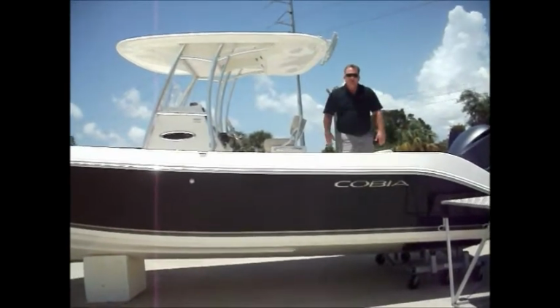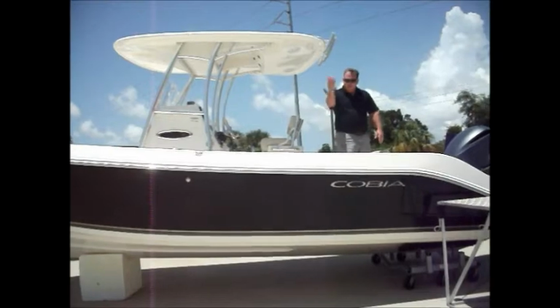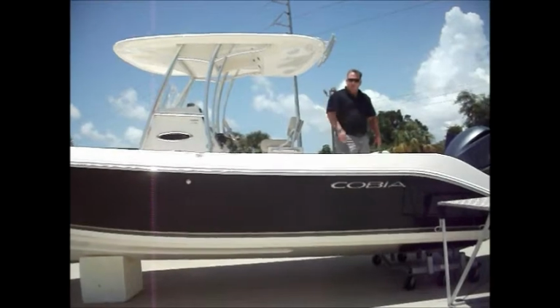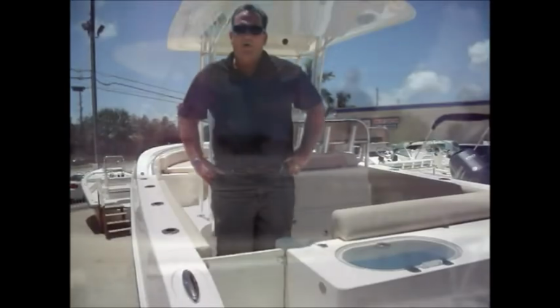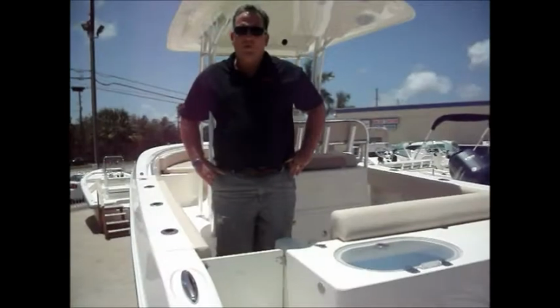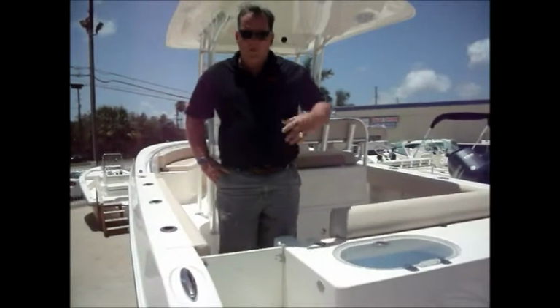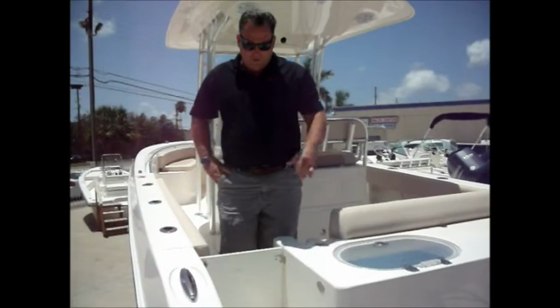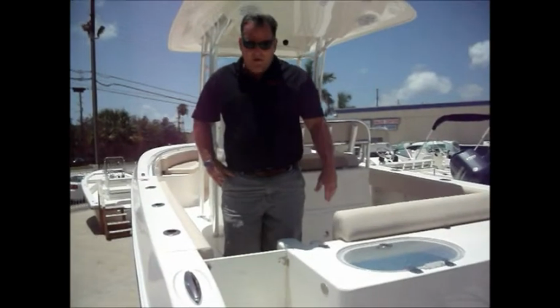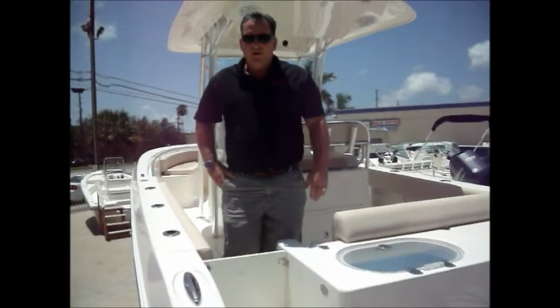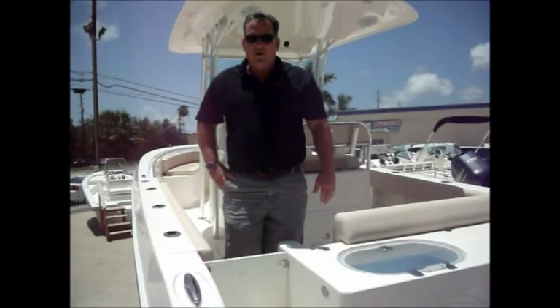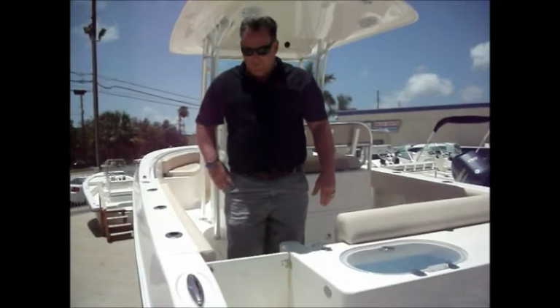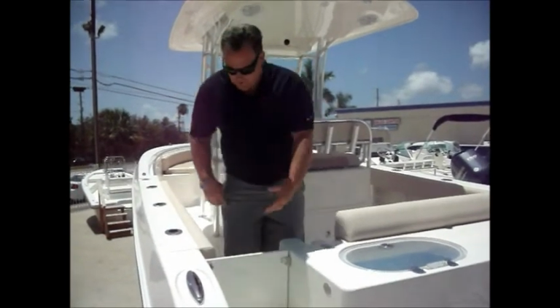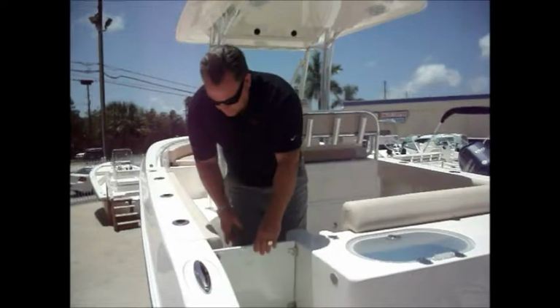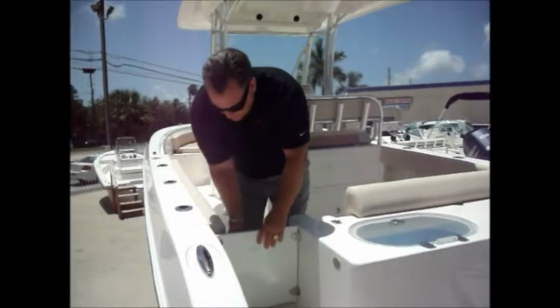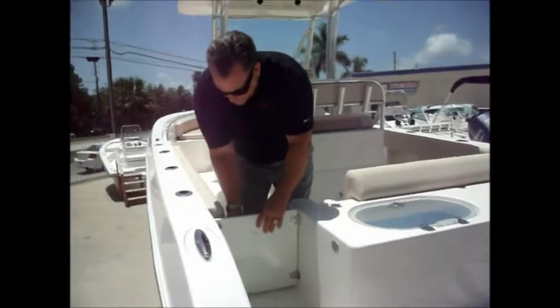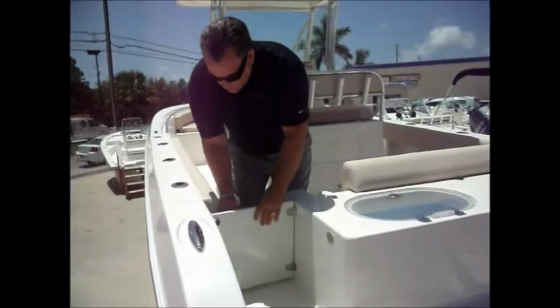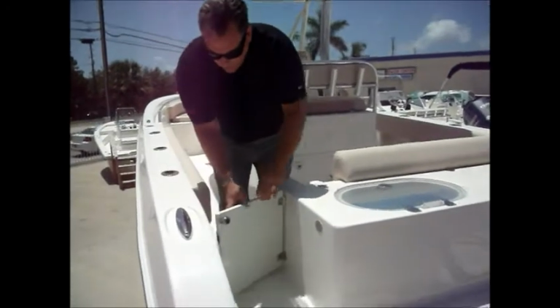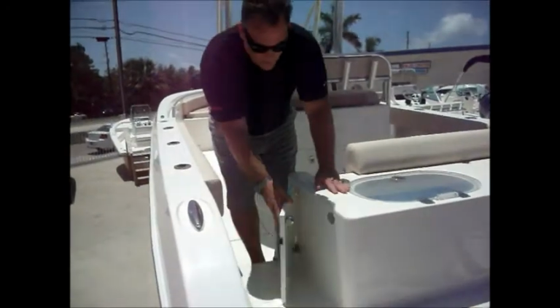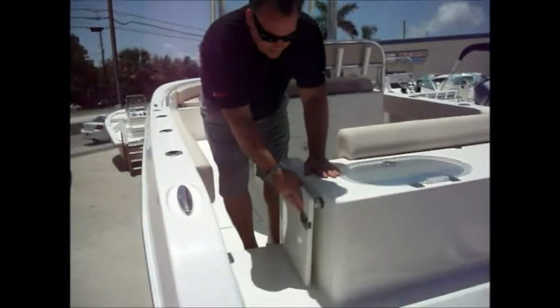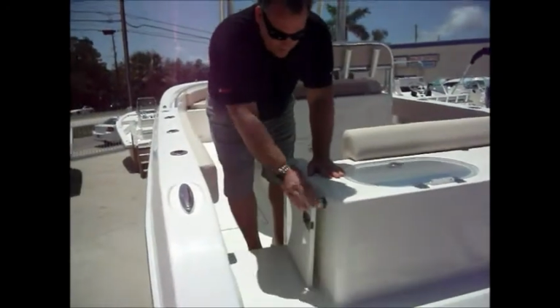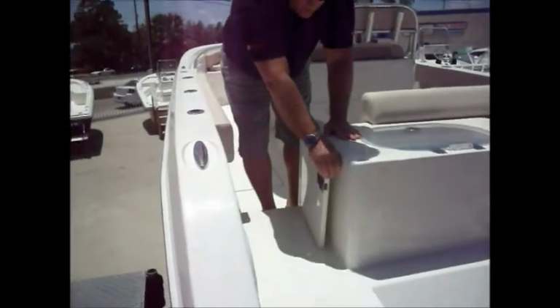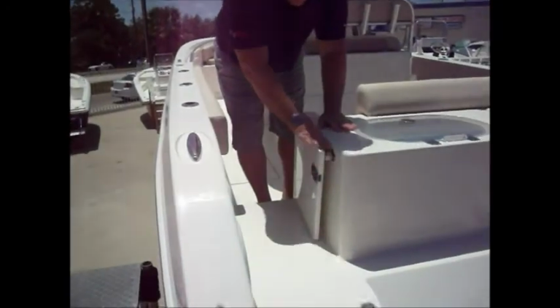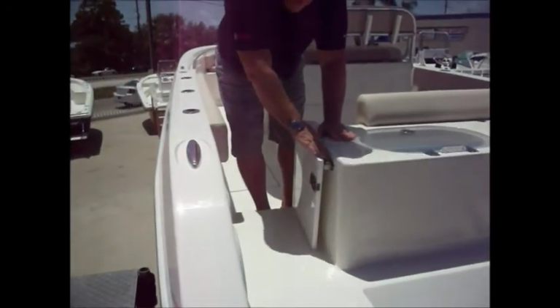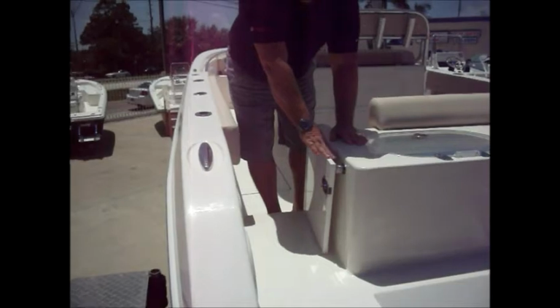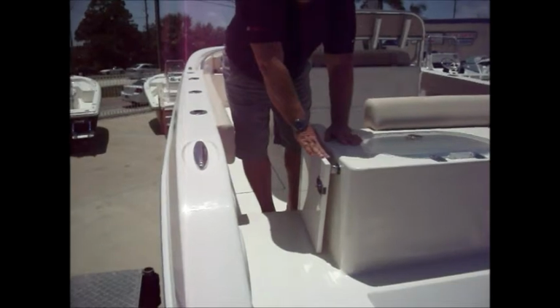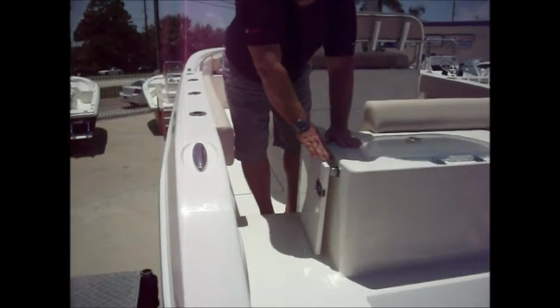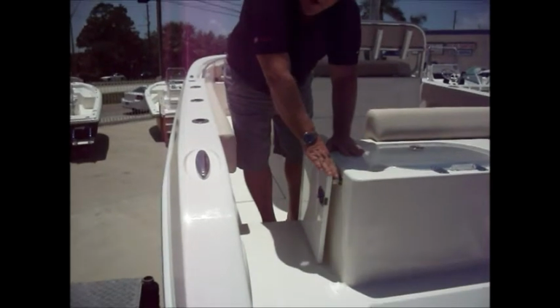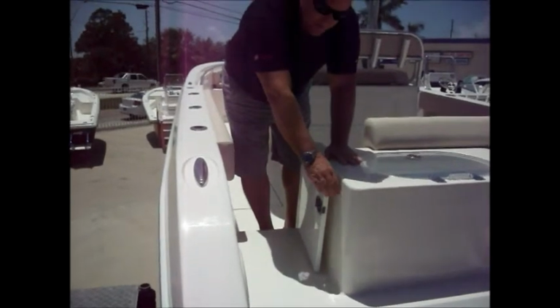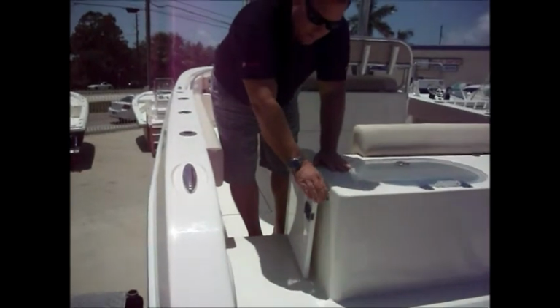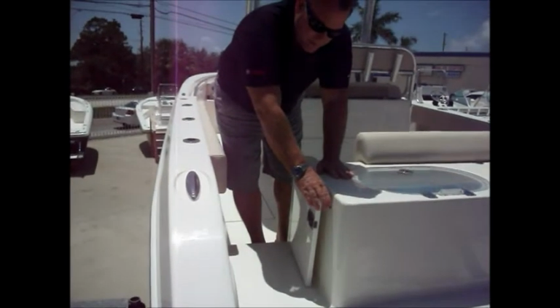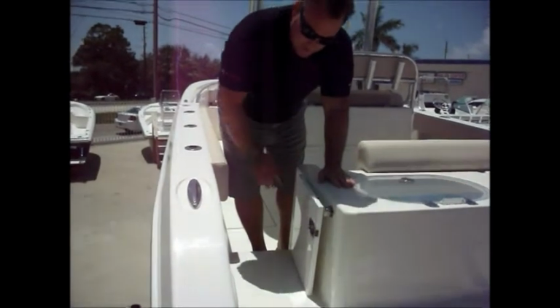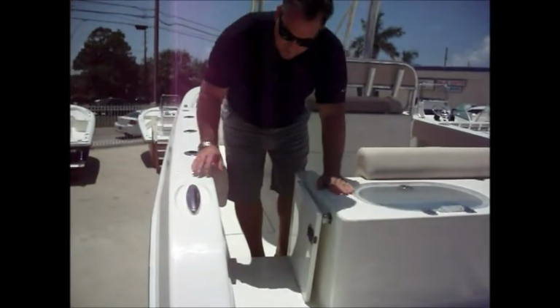Come on aboard. Welcome aboard the Cobia. As you first enter the Cobia 256, you'll notice a nice doorway here with a magnetic hold on it. Nothing to break, nothing to go wrong — nice magnetic closure there.